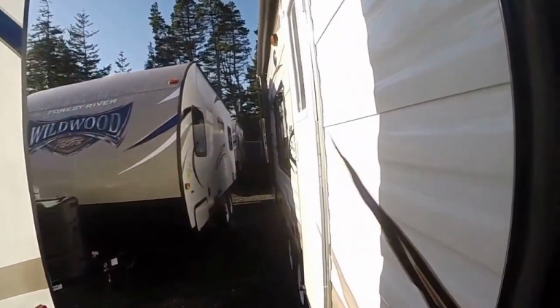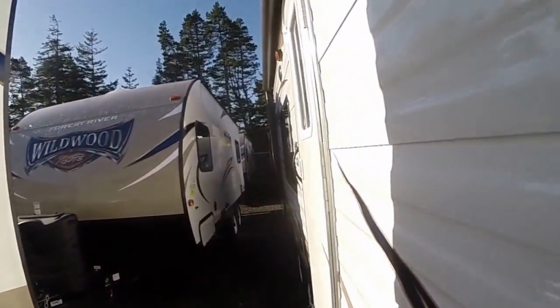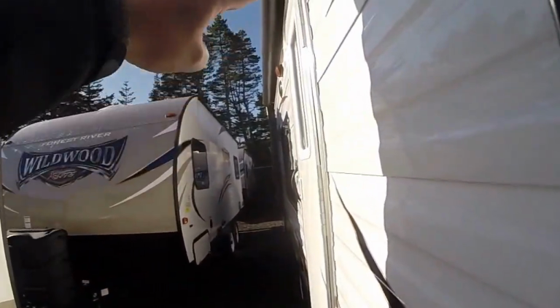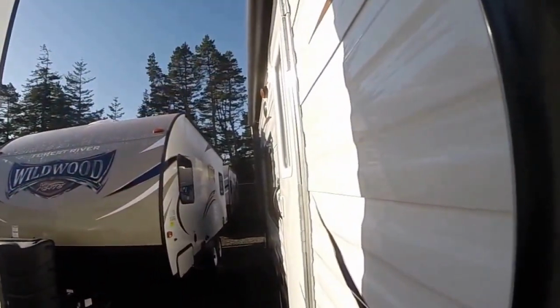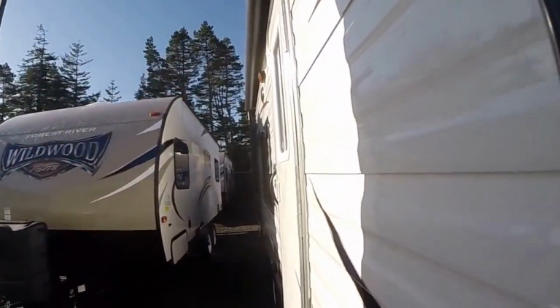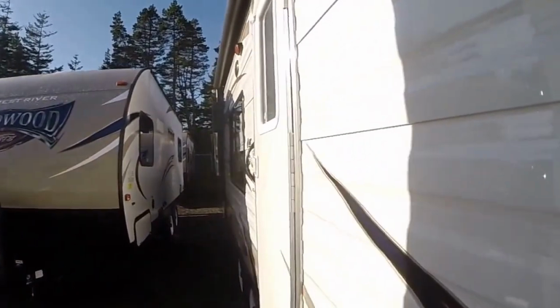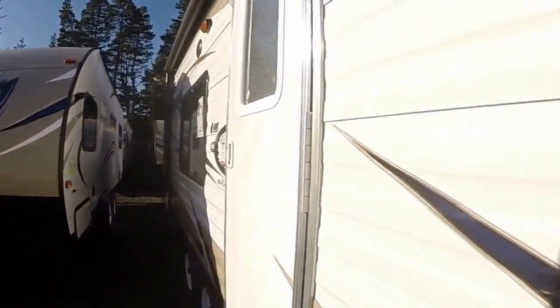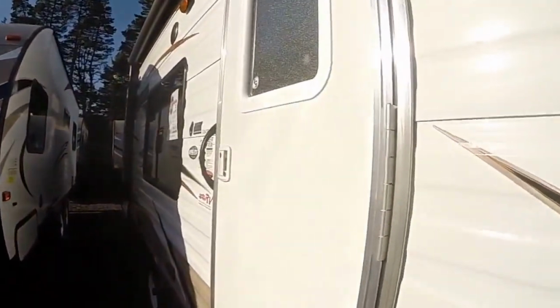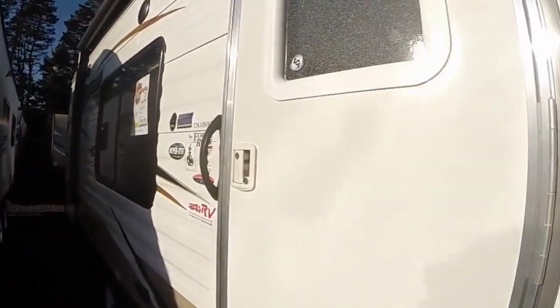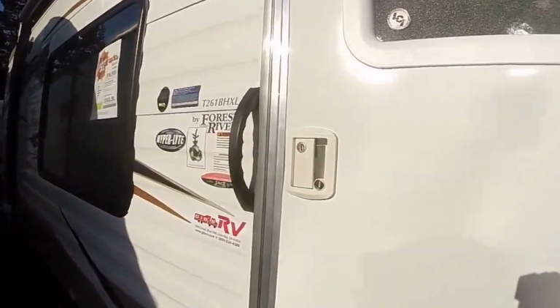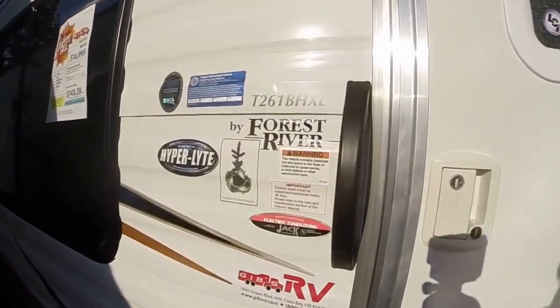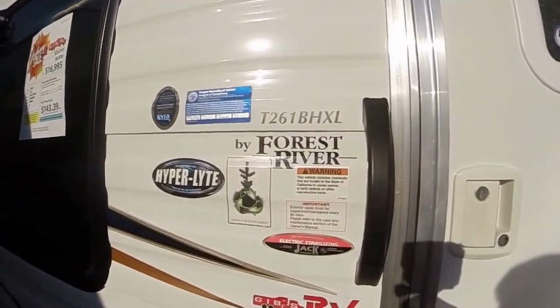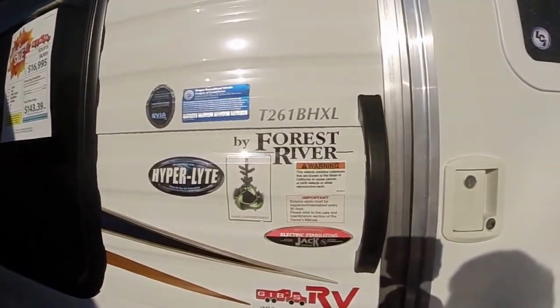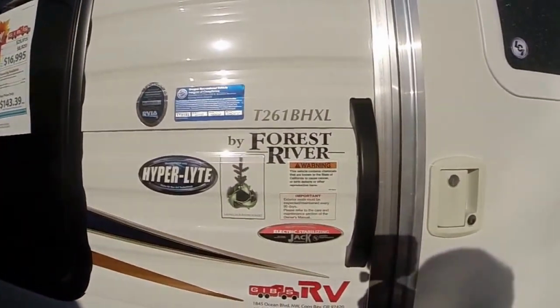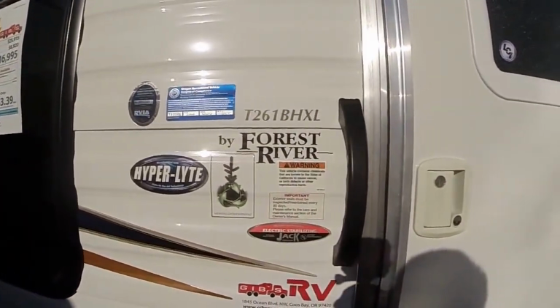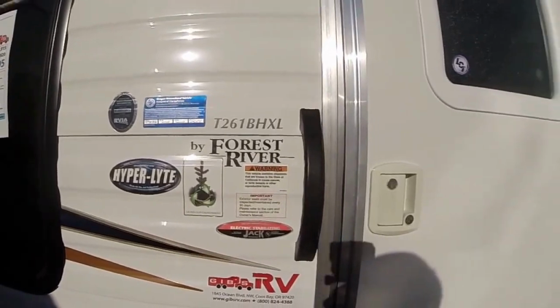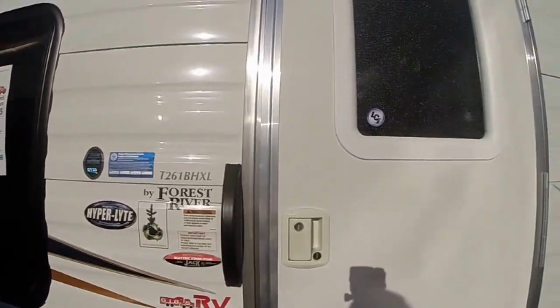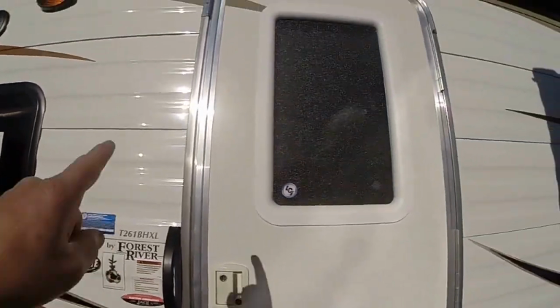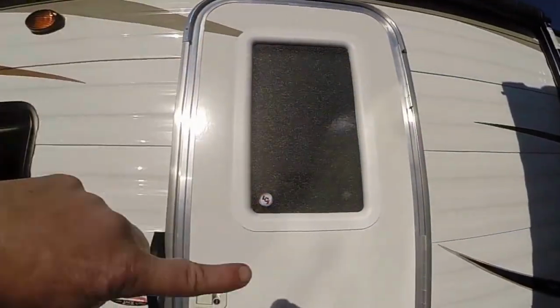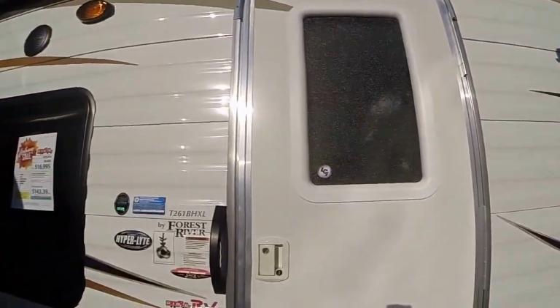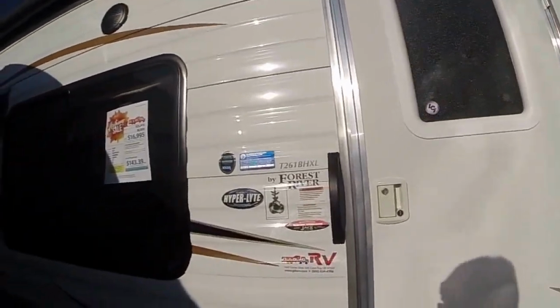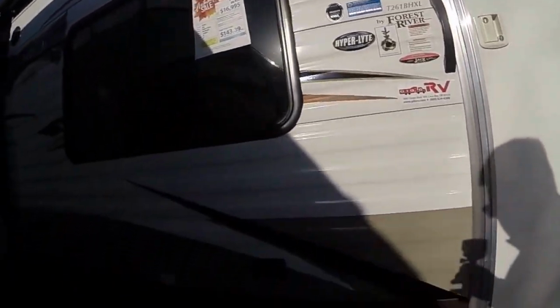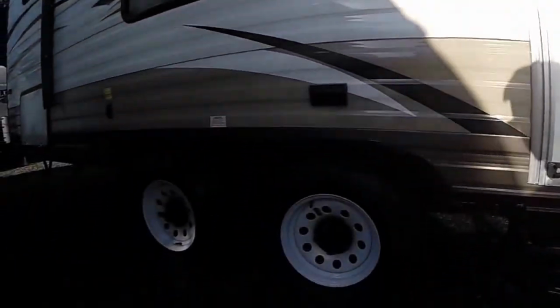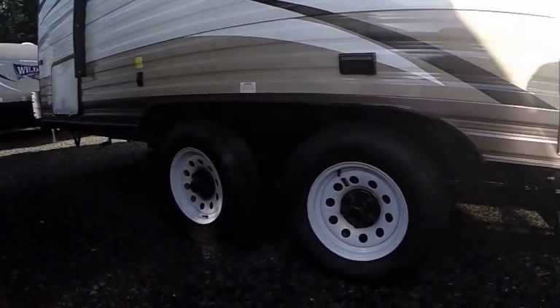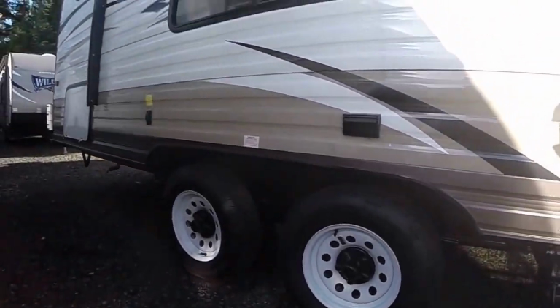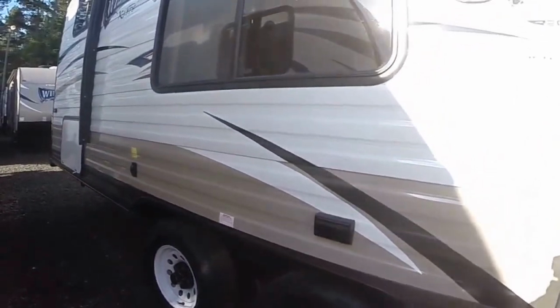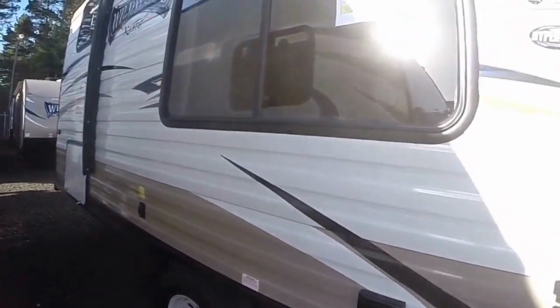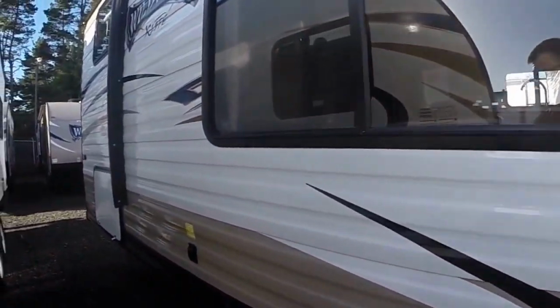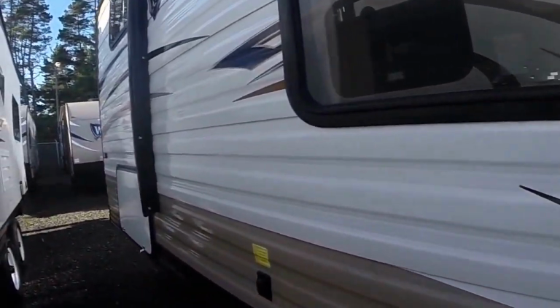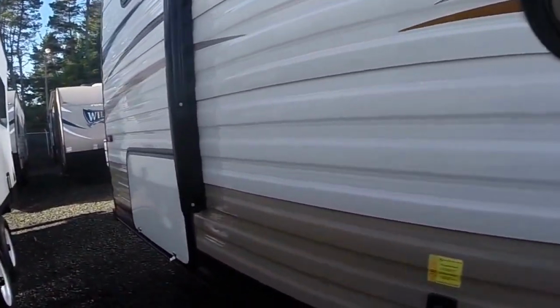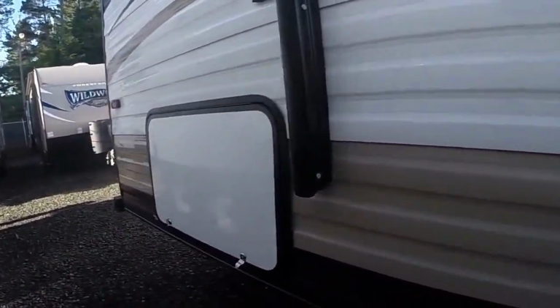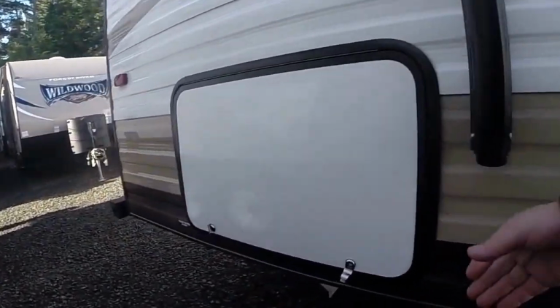Behind this awning we have an LED light rope that really makes your campground glow at night. There's the model 261BHXL — radio entry door, rounded doors, tandem axle, two axles, going to be more stable than a single axle trailer.